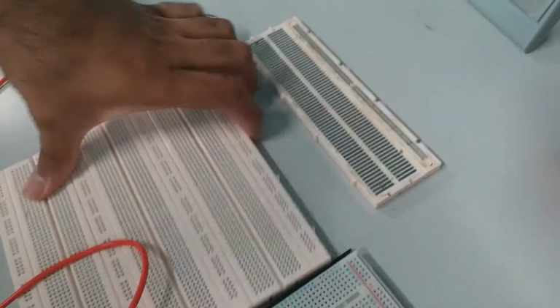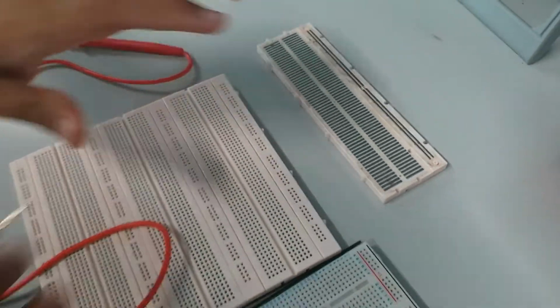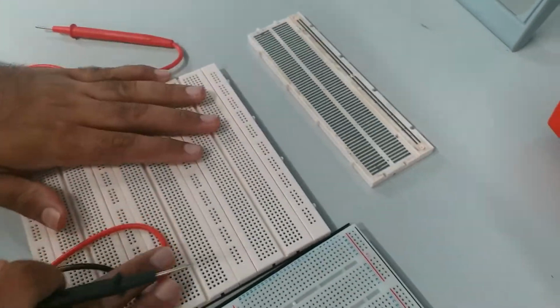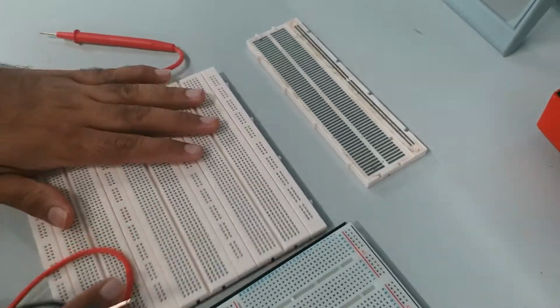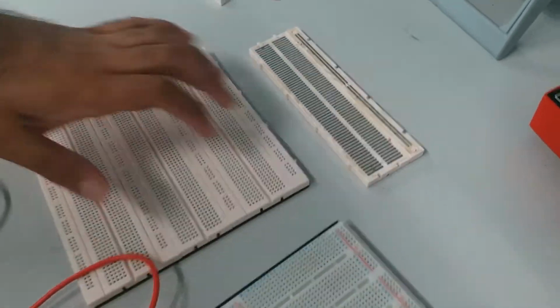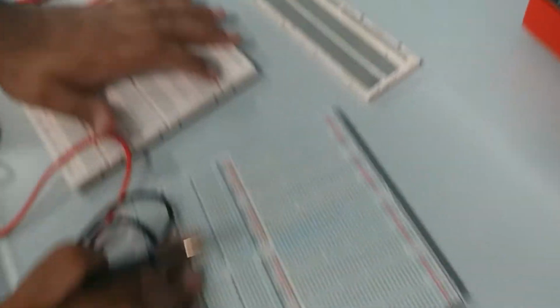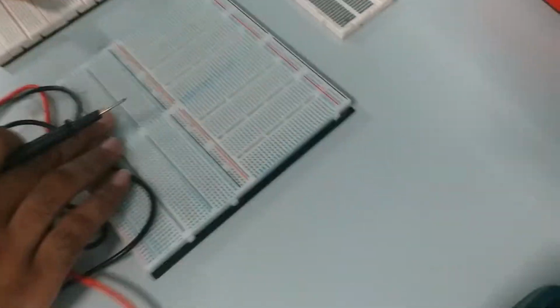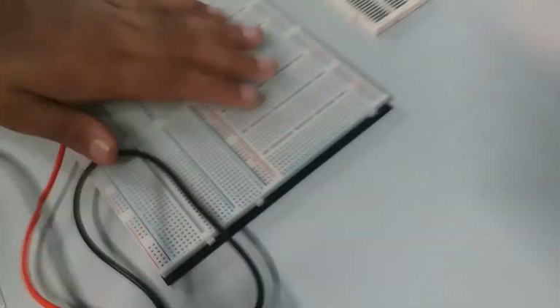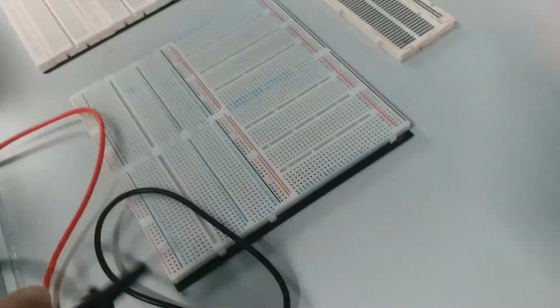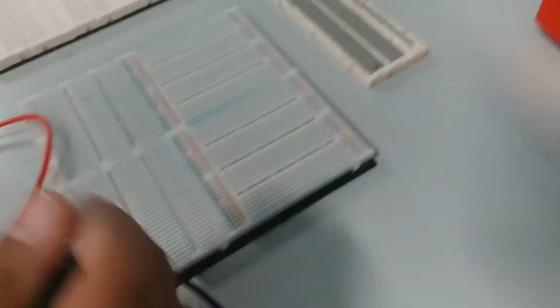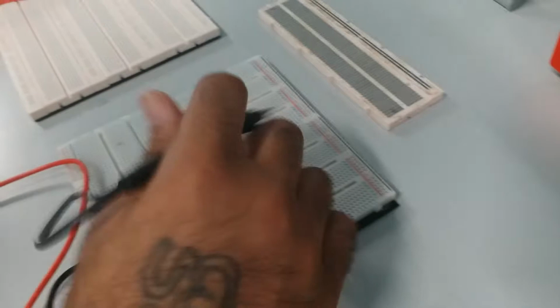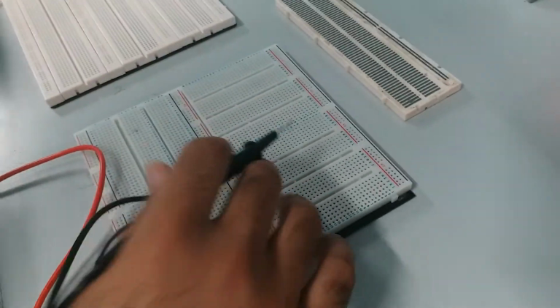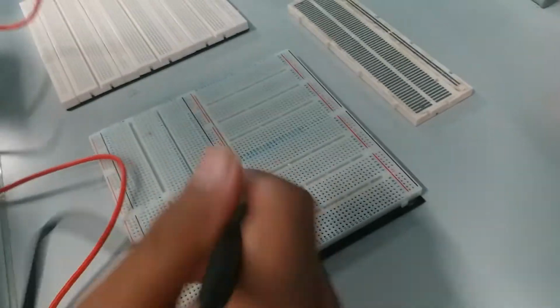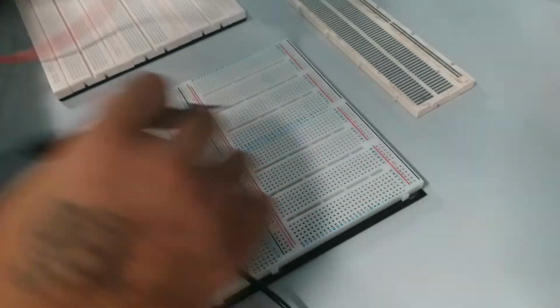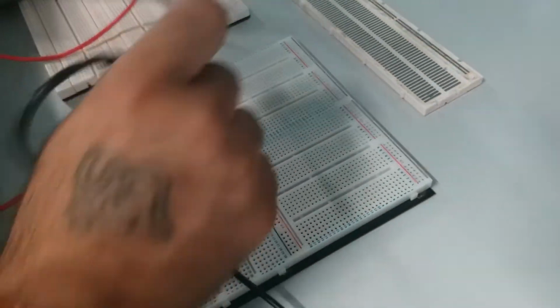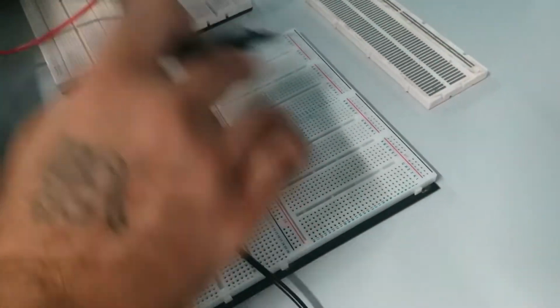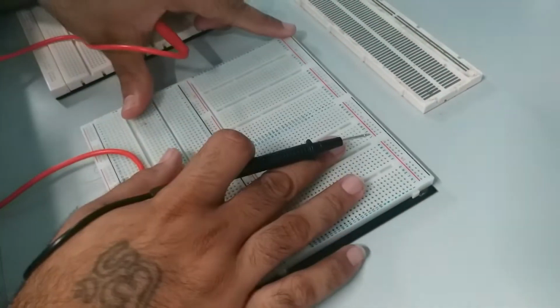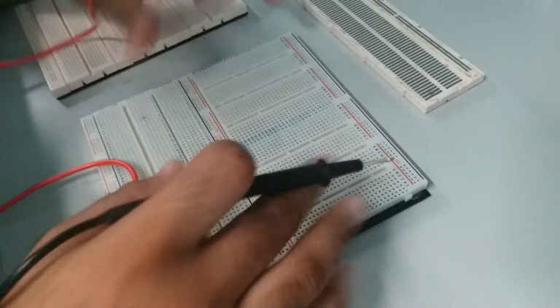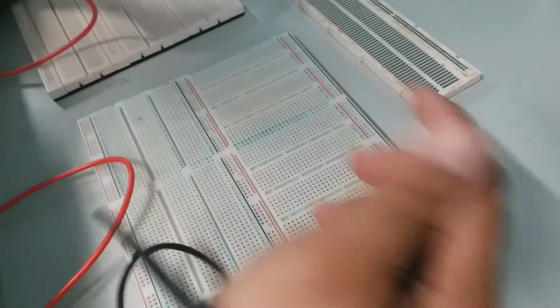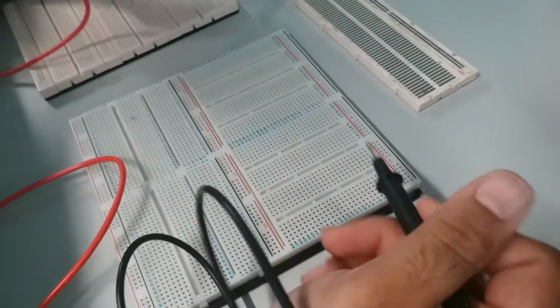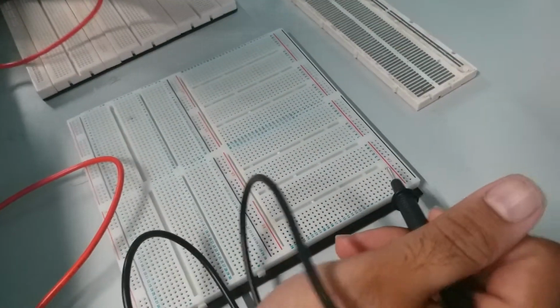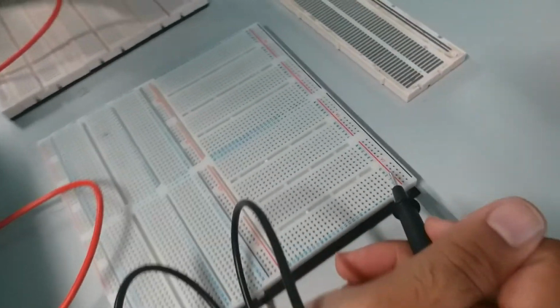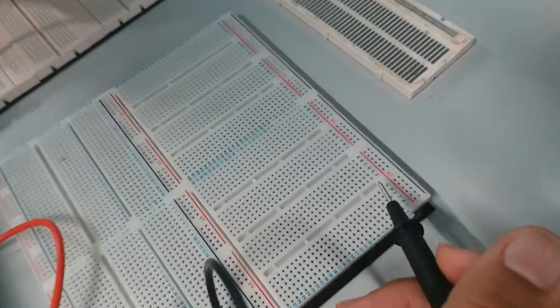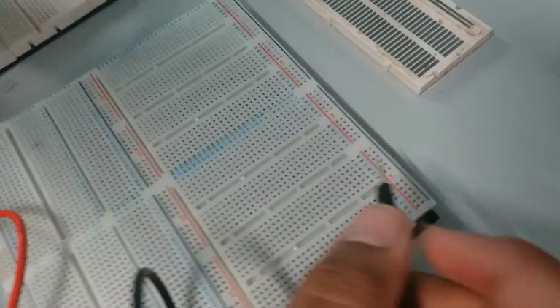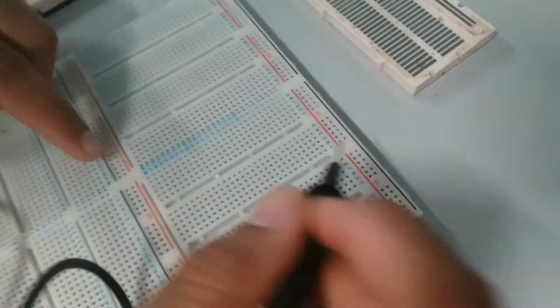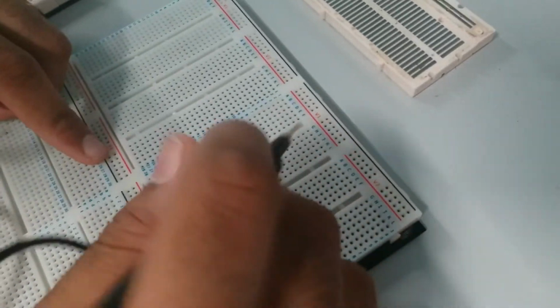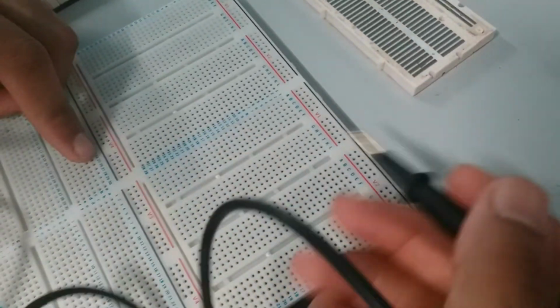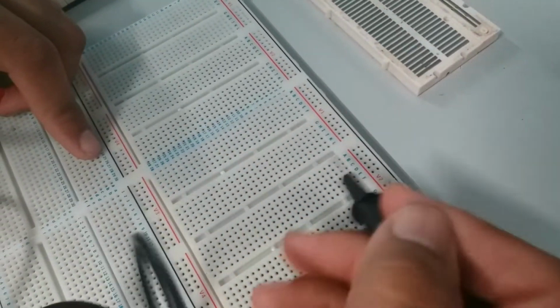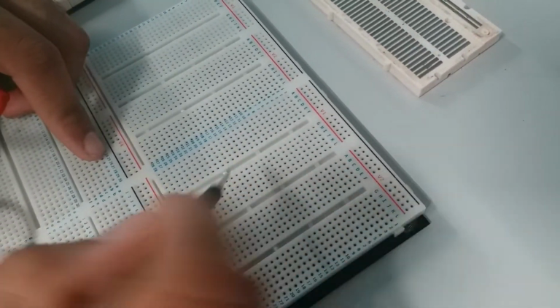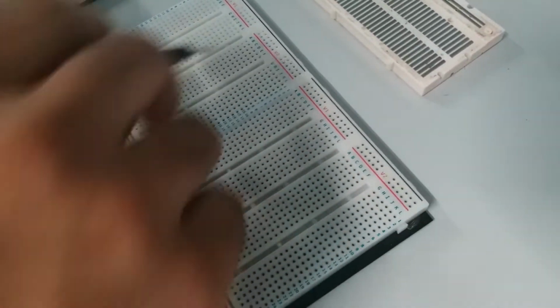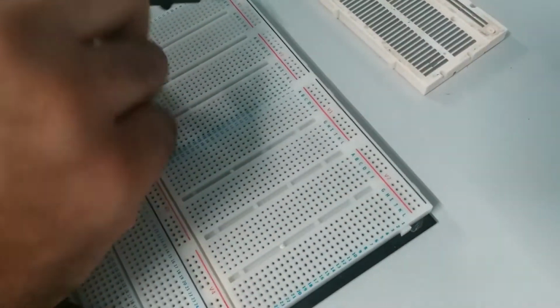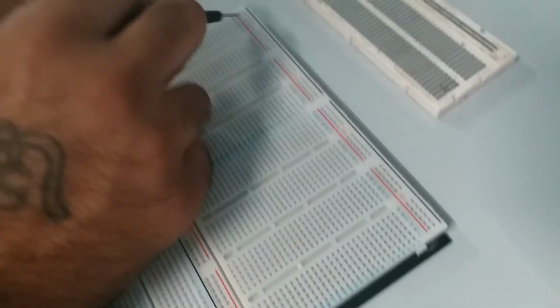So this is how this breadboard works. Now moving on to another breadboard. It's the same as well — this one already has color coding on it, so you can know how each point works.